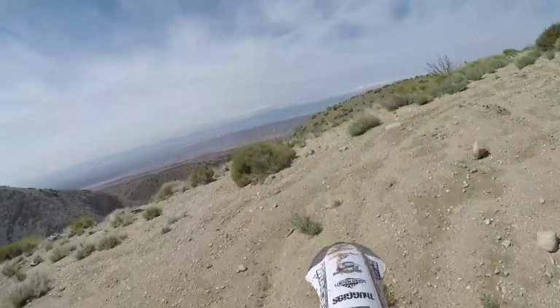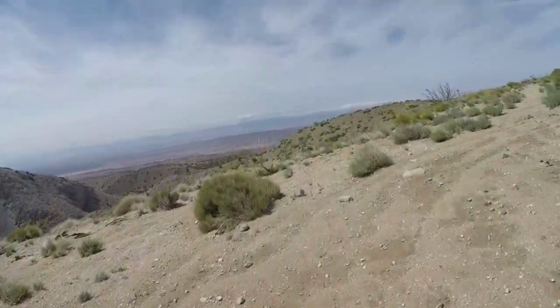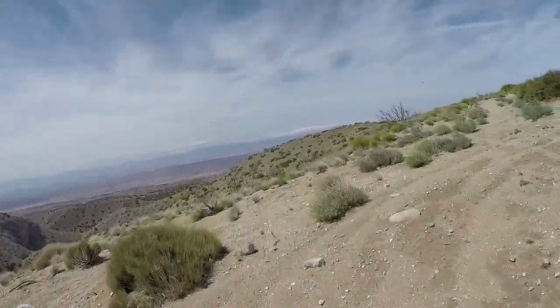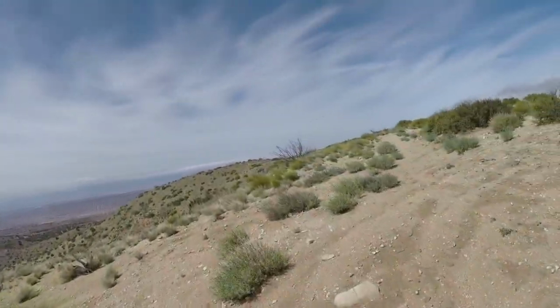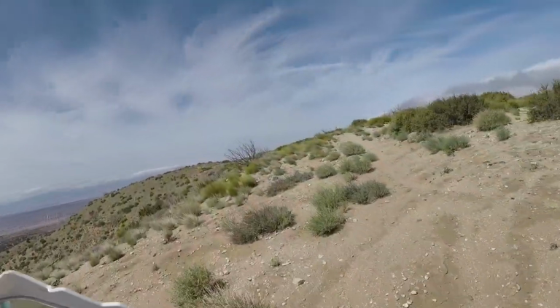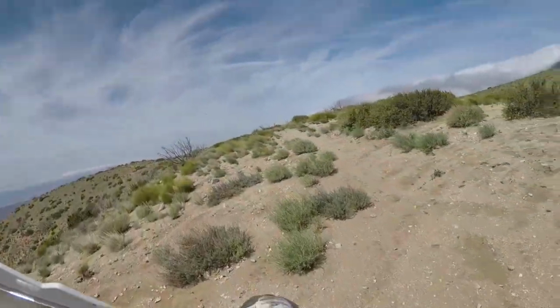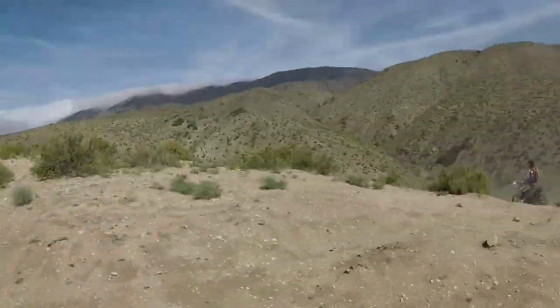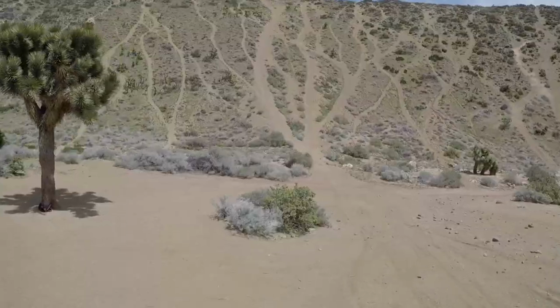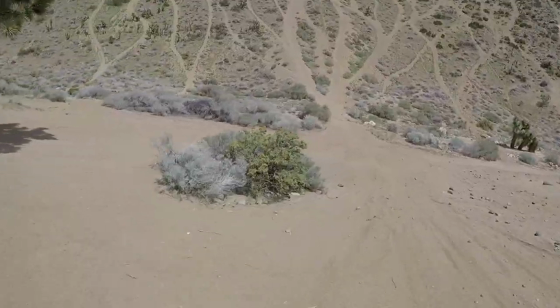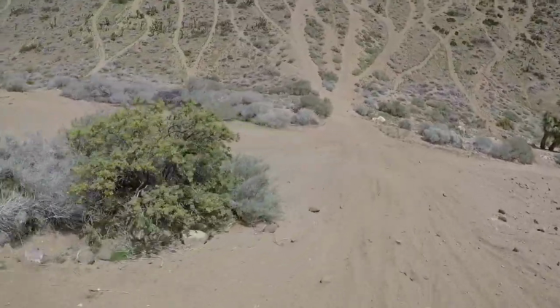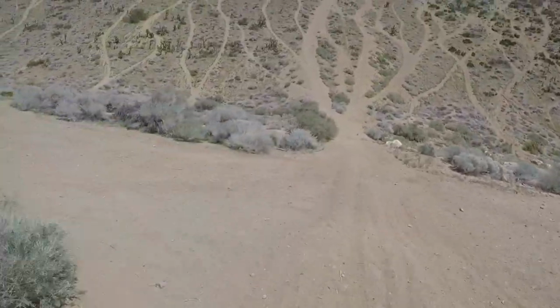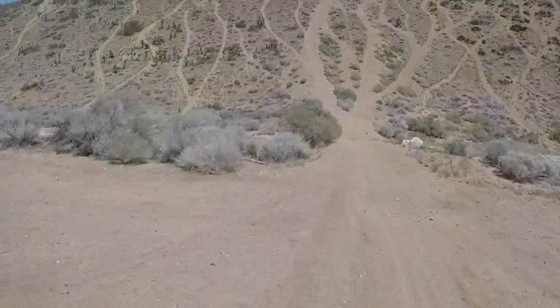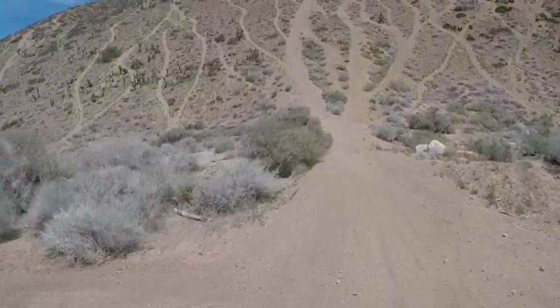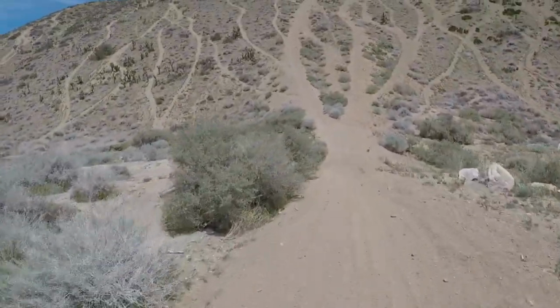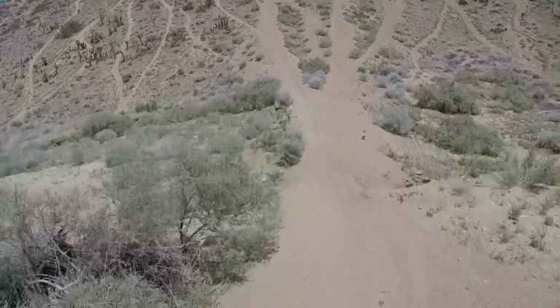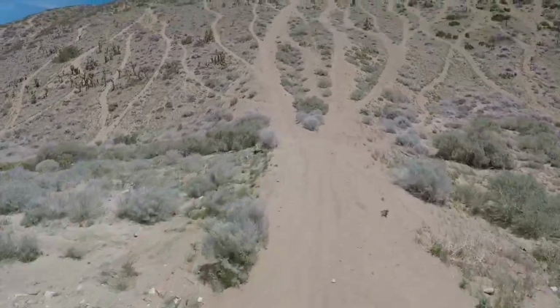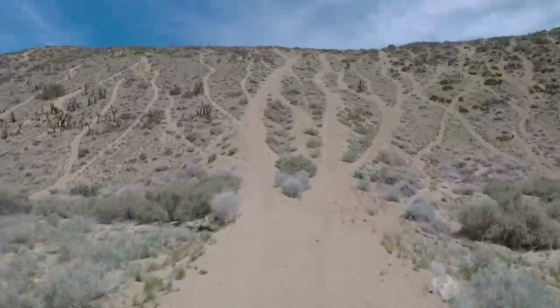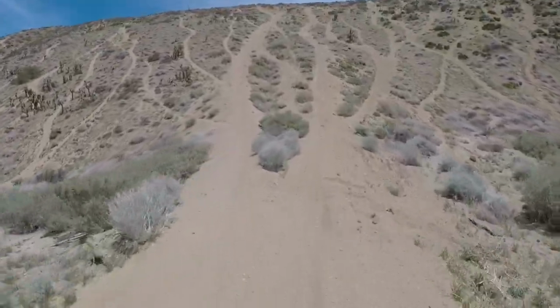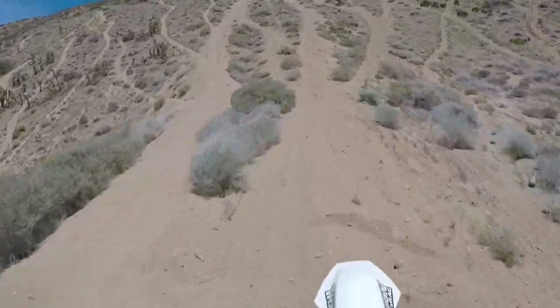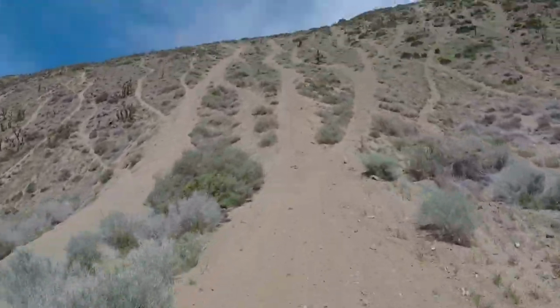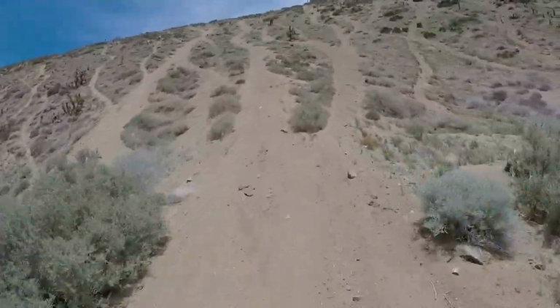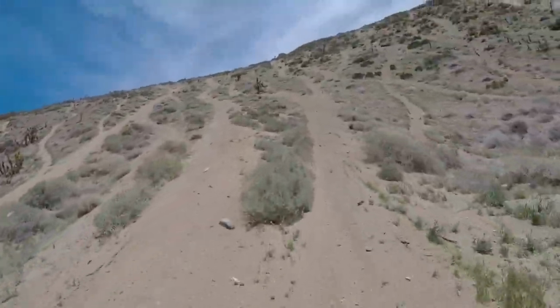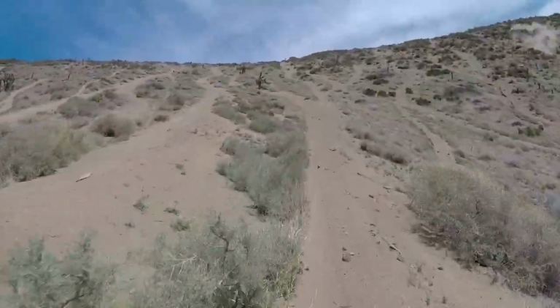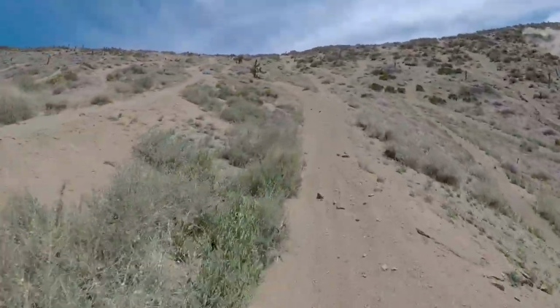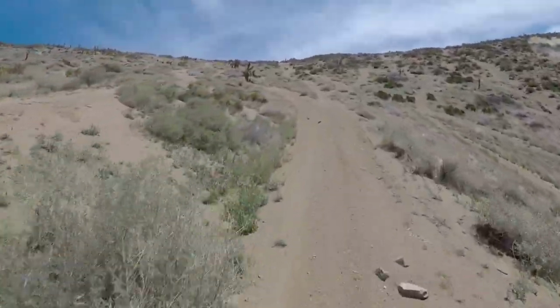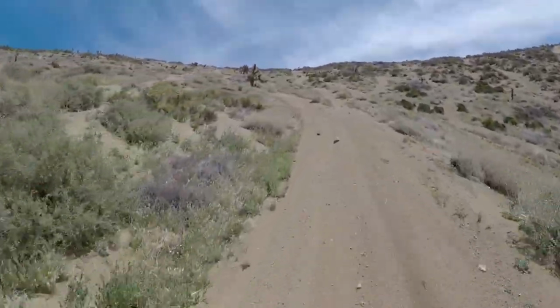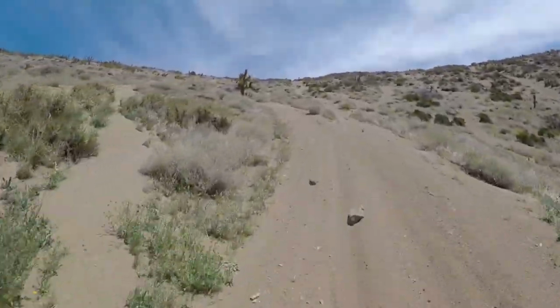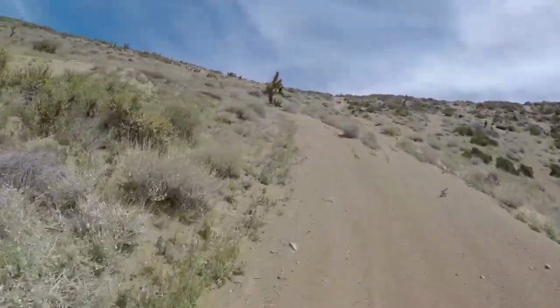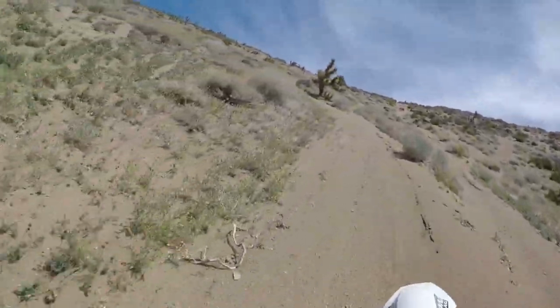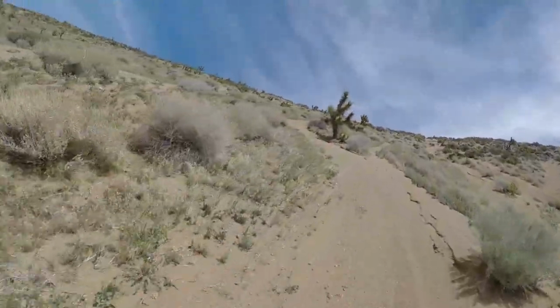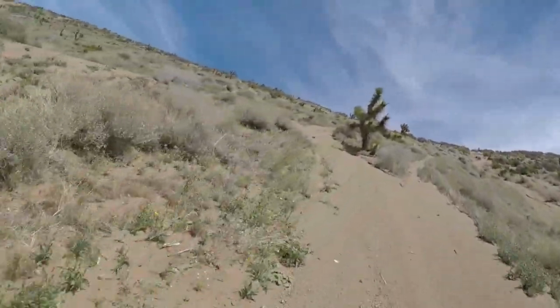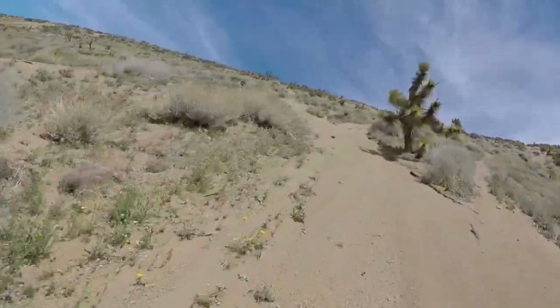You'll notice I'm on a two-stroke in some clips and a four-stroke in others. This is because I smashed the throttle housing on the TX300 partway through the day and had to go grab the FX350.